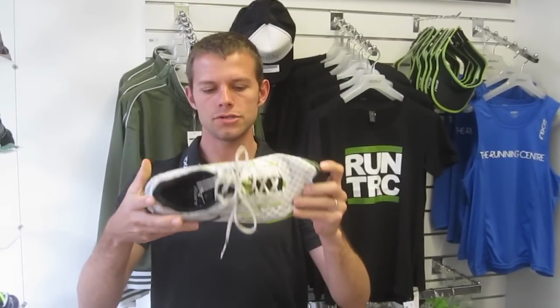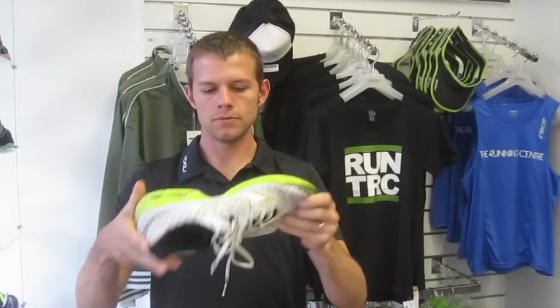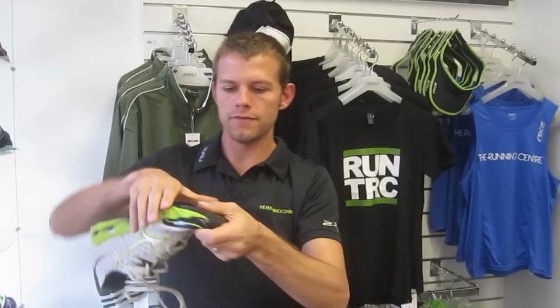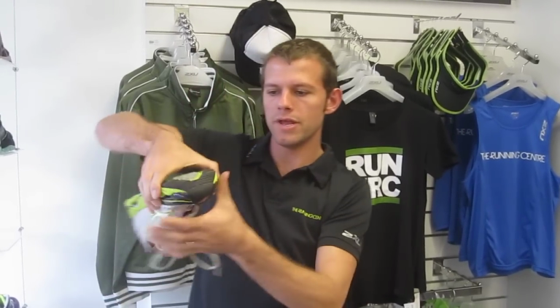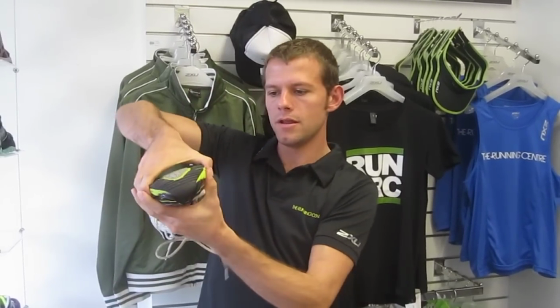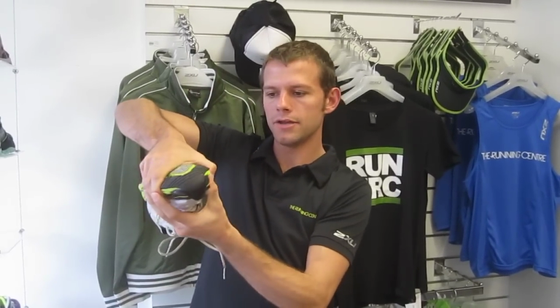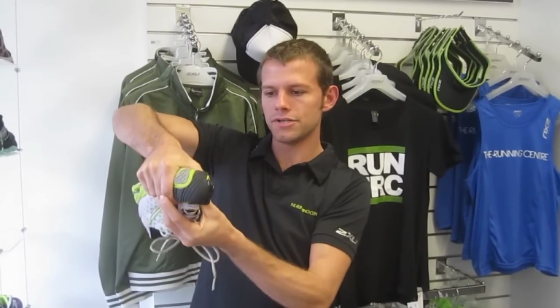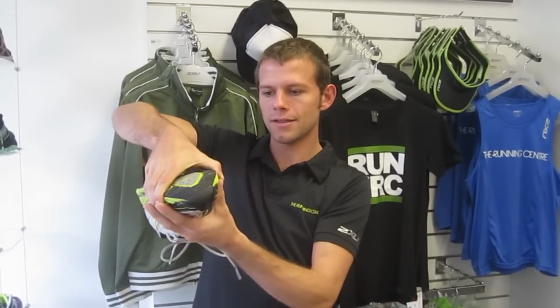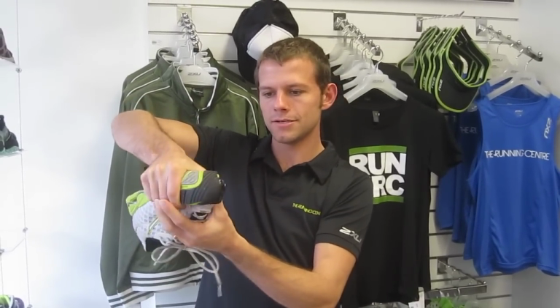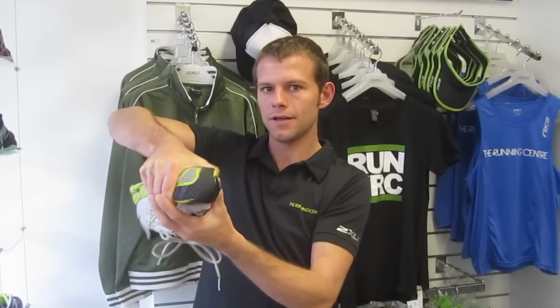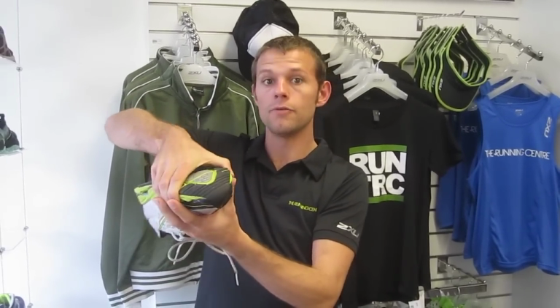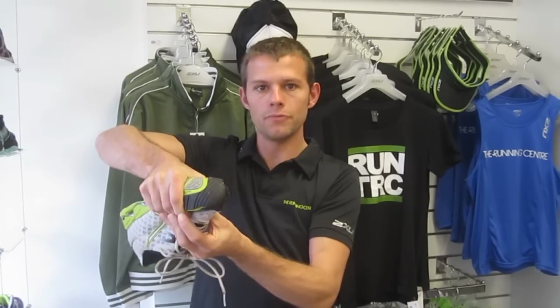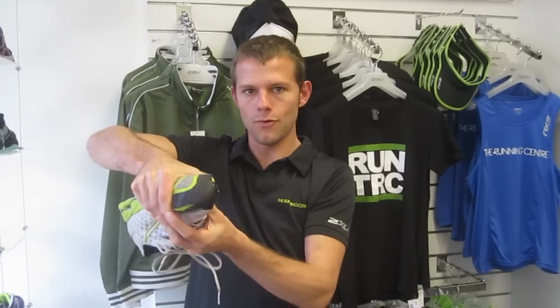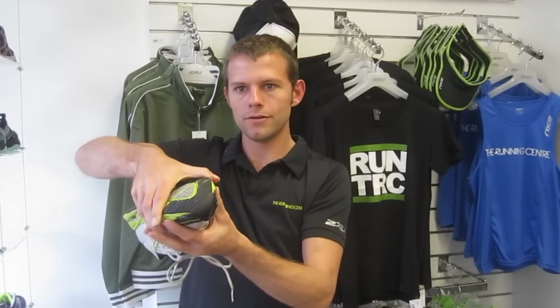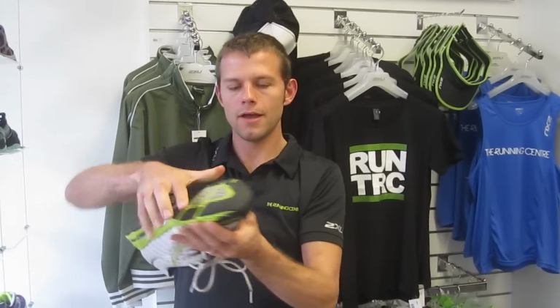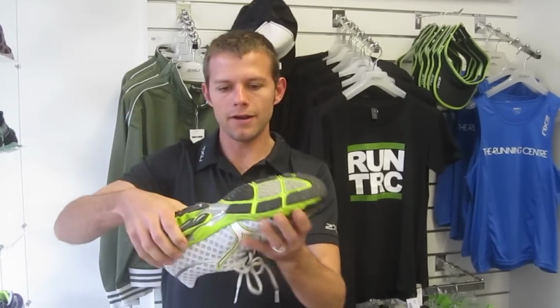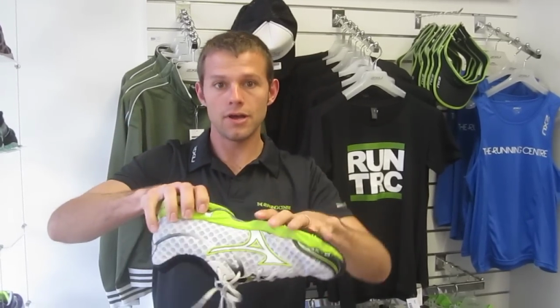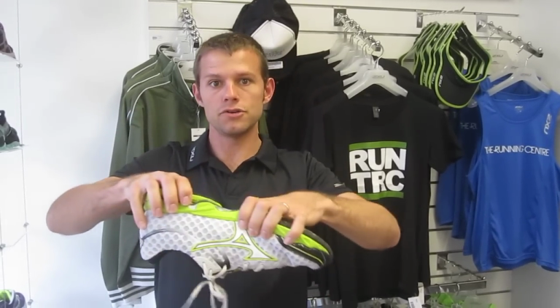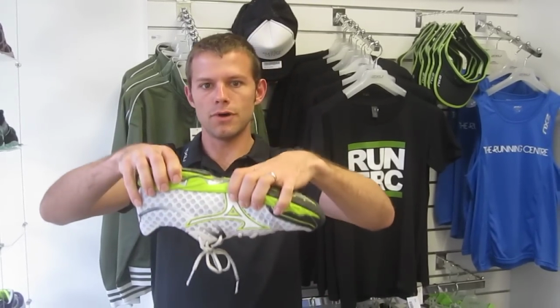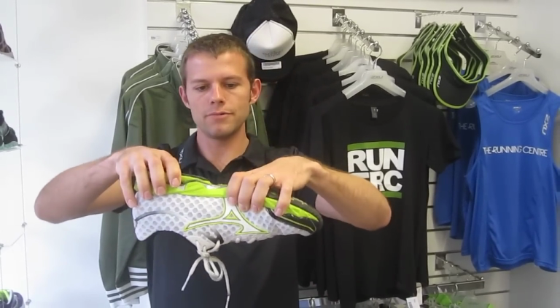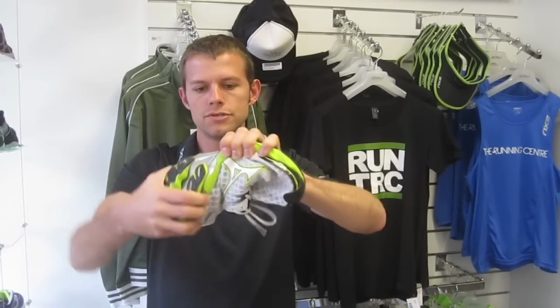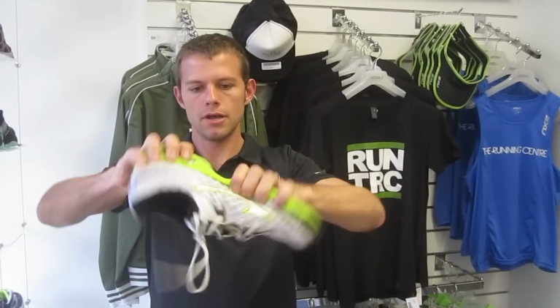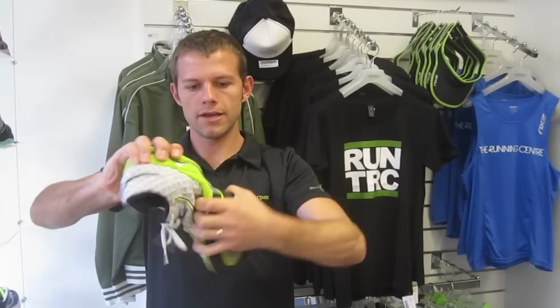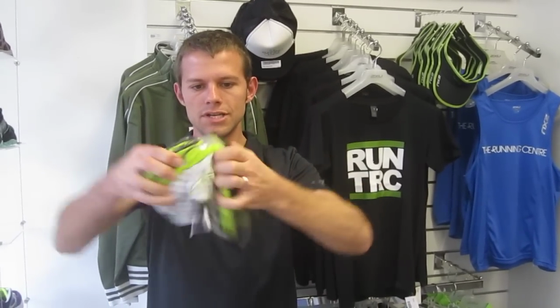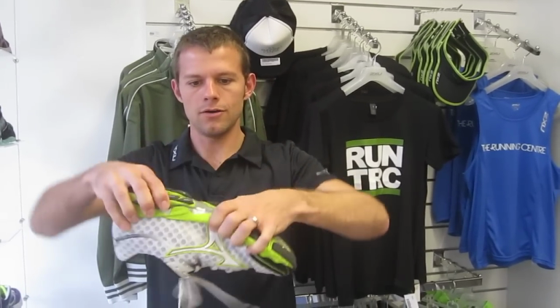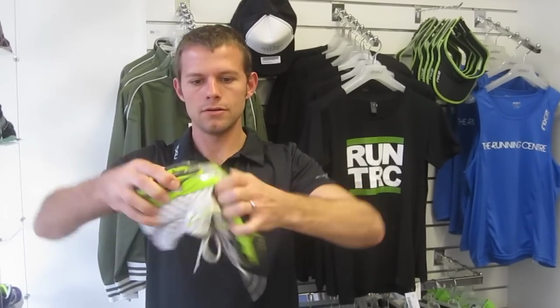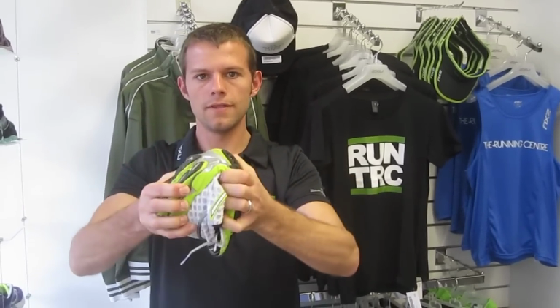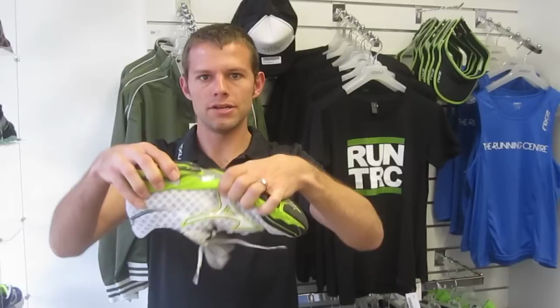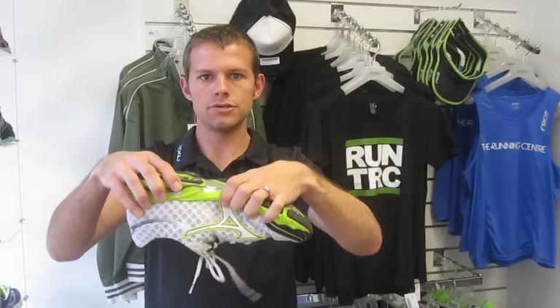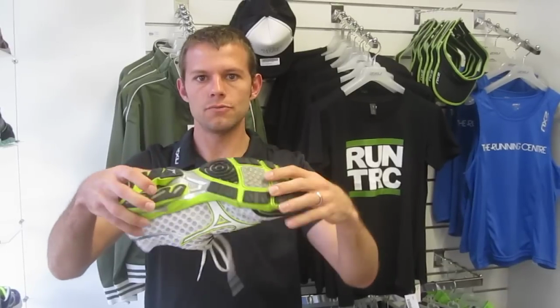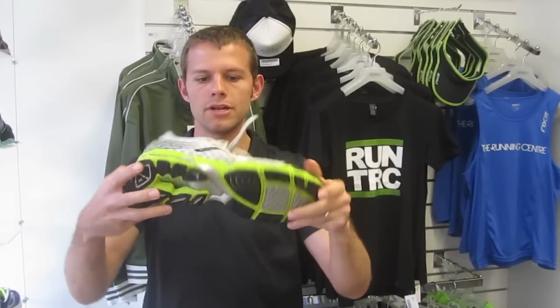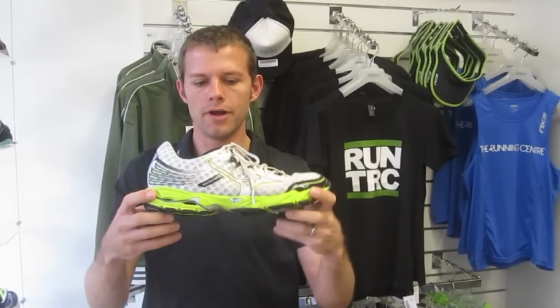Also, if you can bend it and it scrunches like this, they're really really worn out. I encourage you, once a month, grab your shoes and if they can do the tea towel test, that means your shoes really need to be replaced.